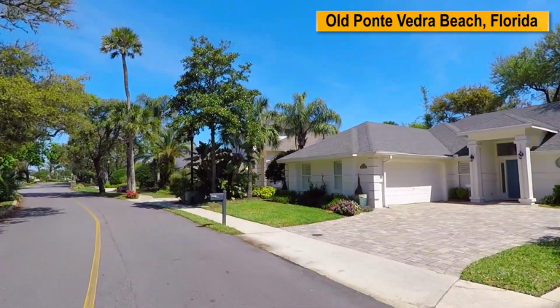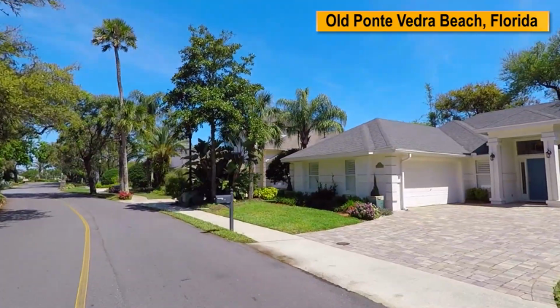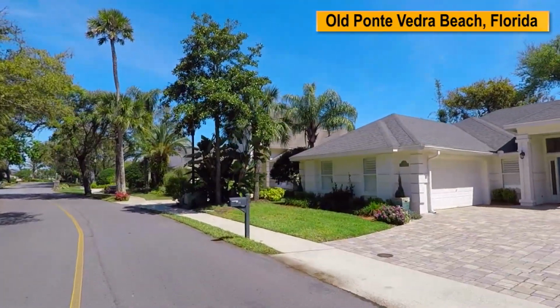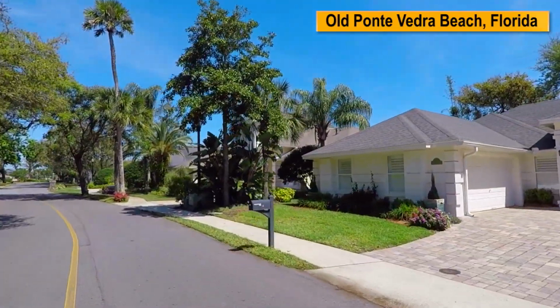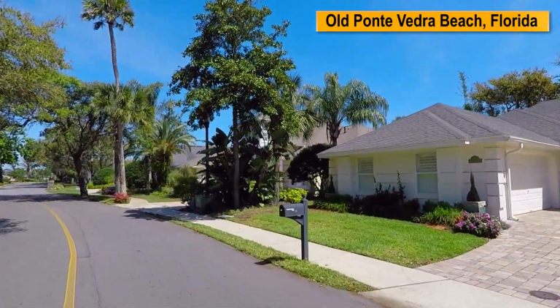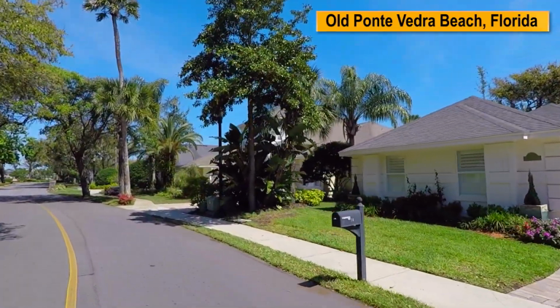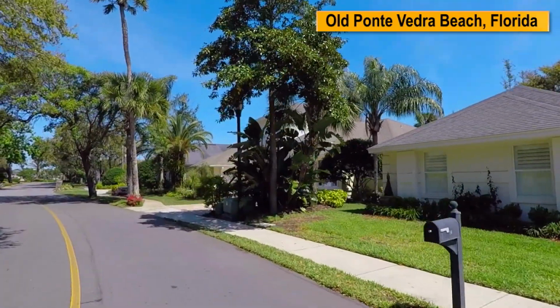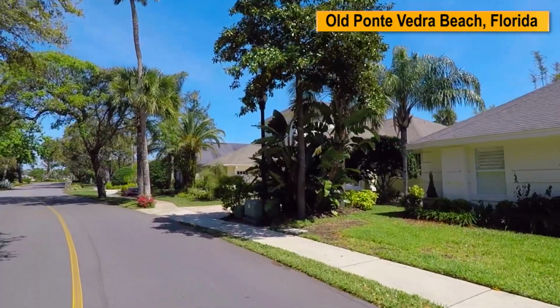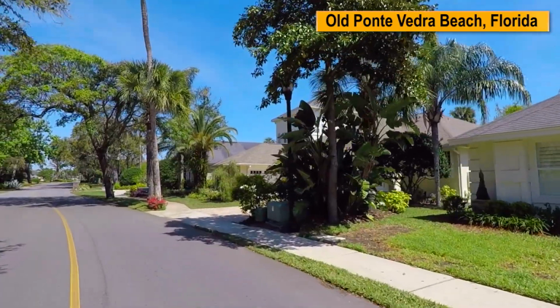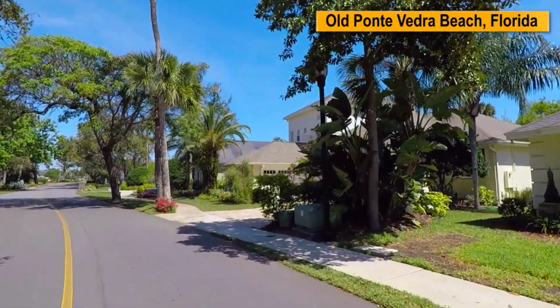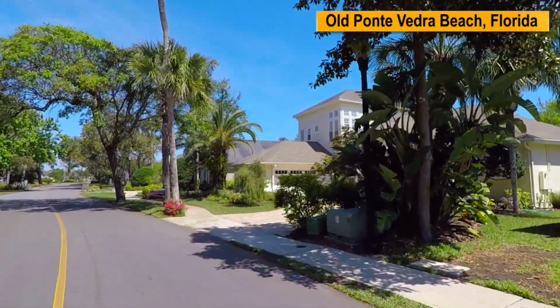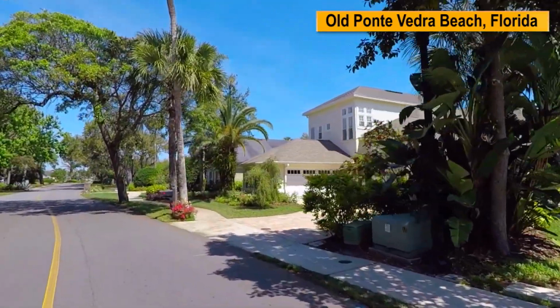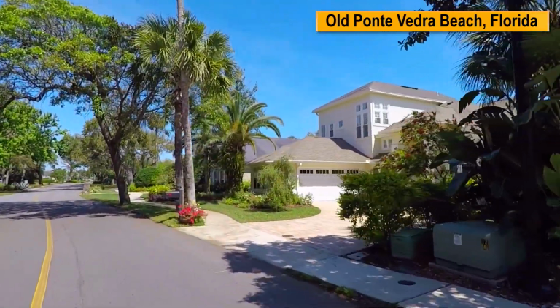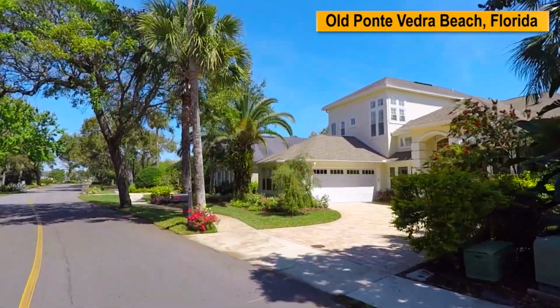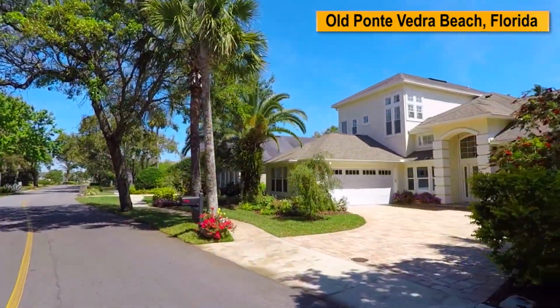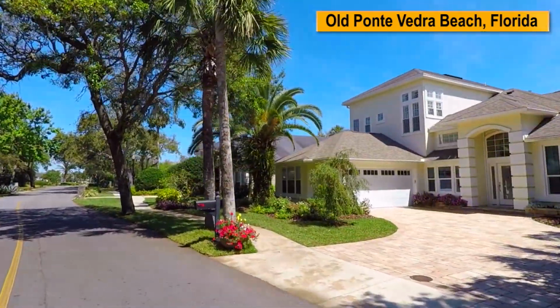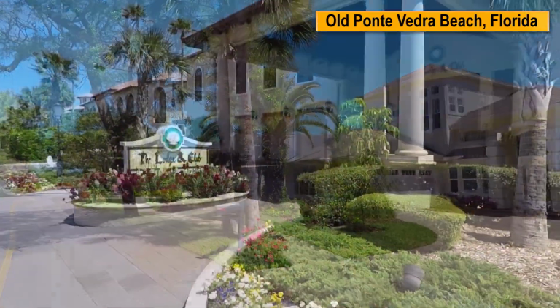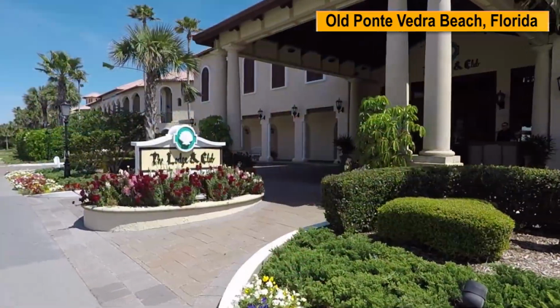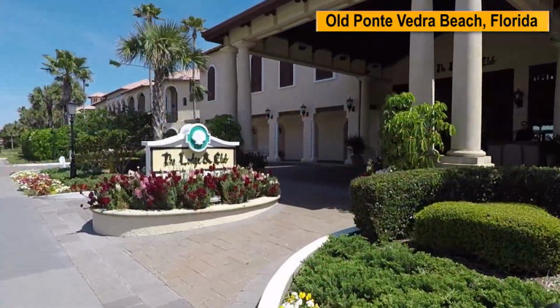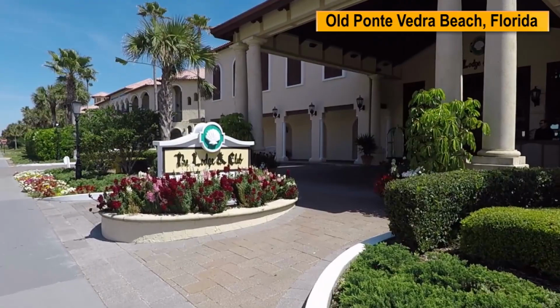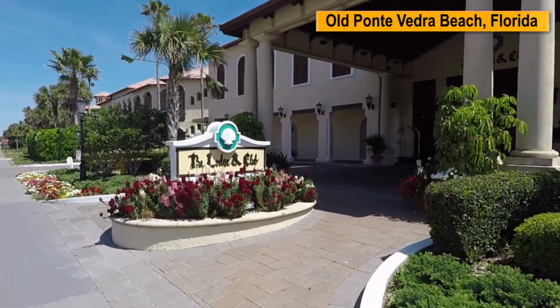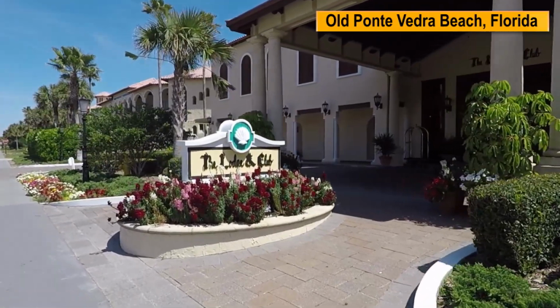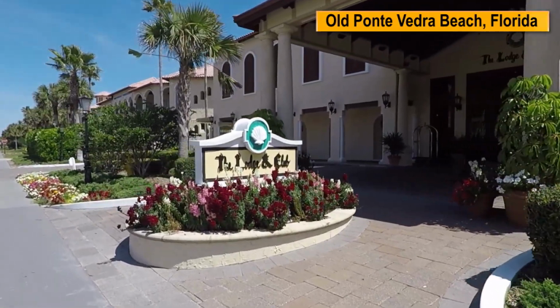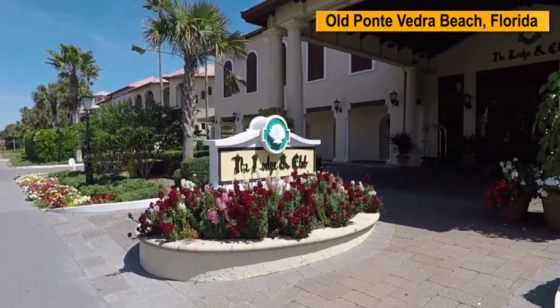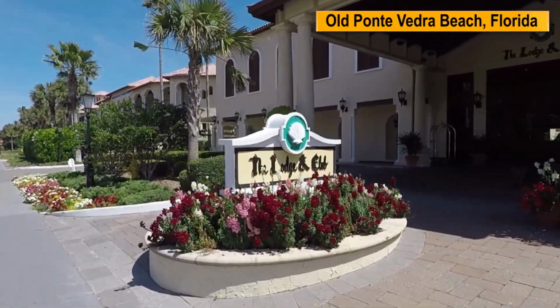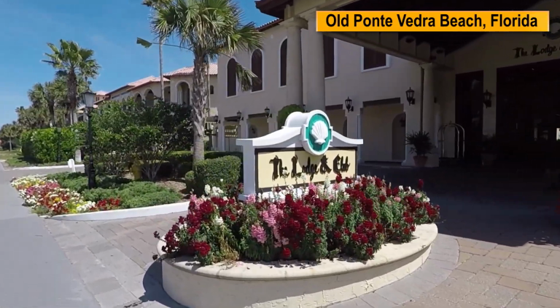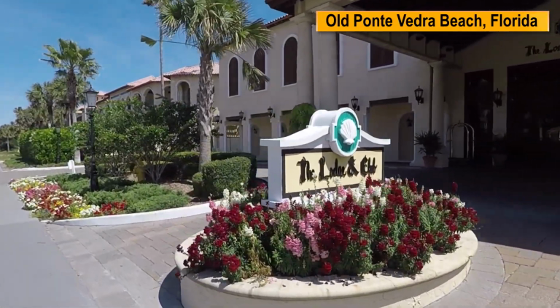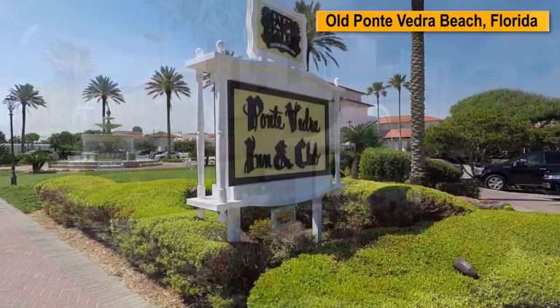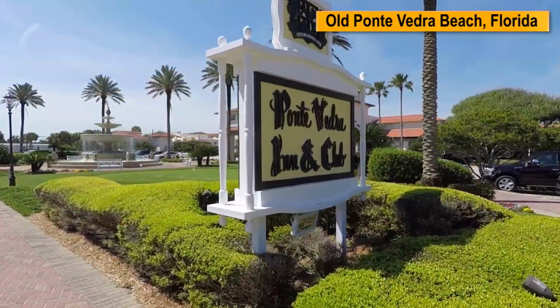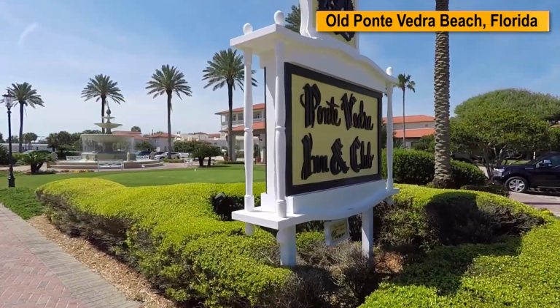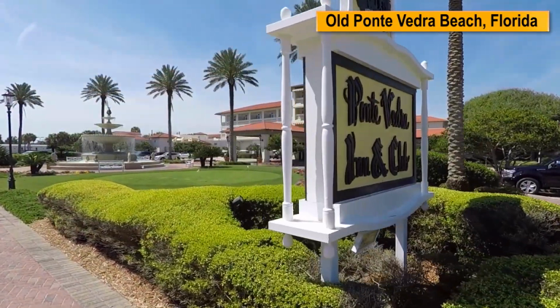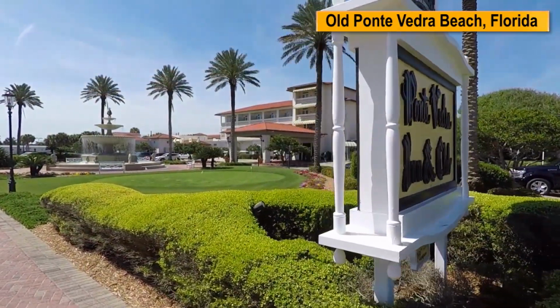Old Ponte Vedra Beach is not a gated community and there are no homeowner association fees. Several area clubs enhance the beach lifestyle, most notably the Ponte Vedra Inn & Club,